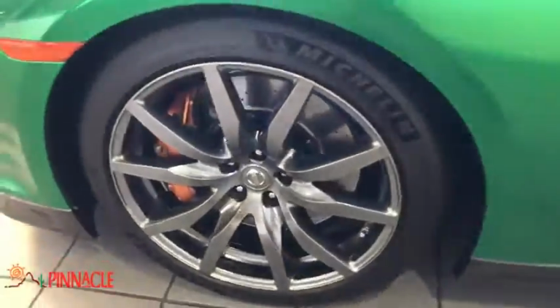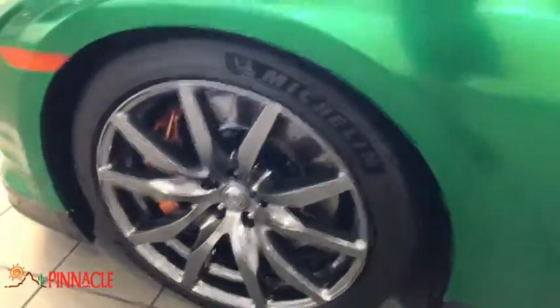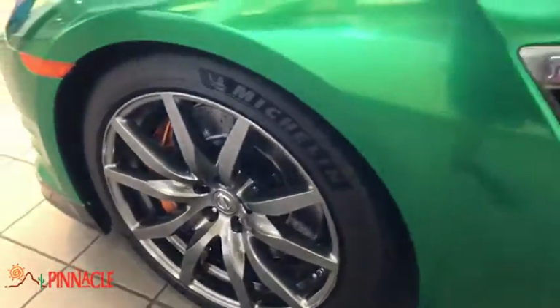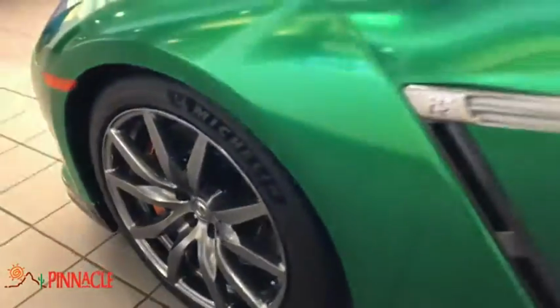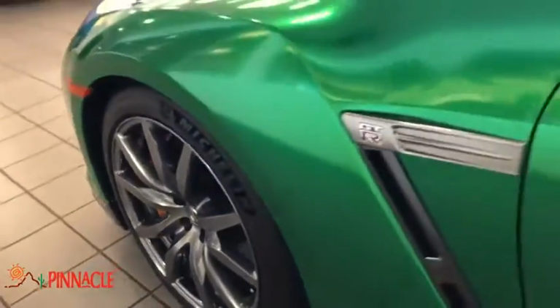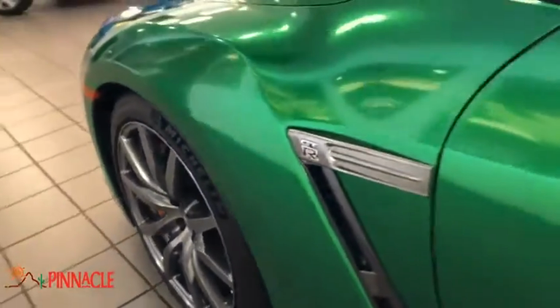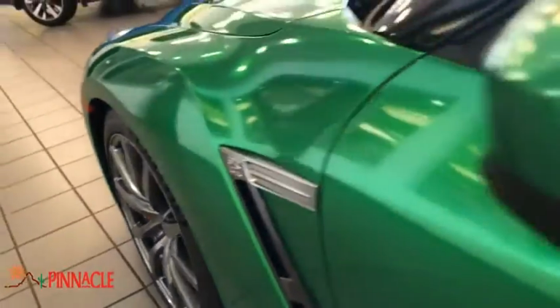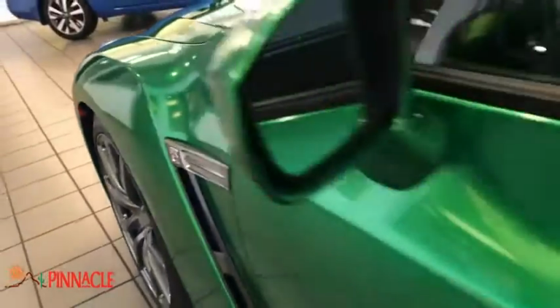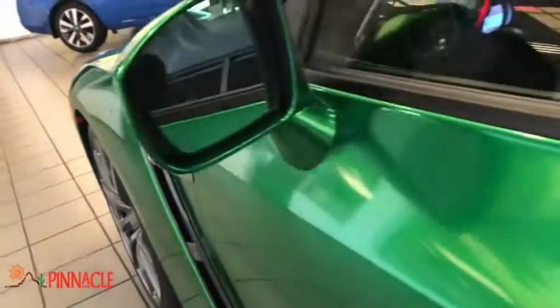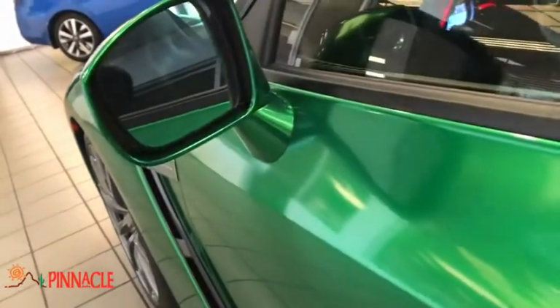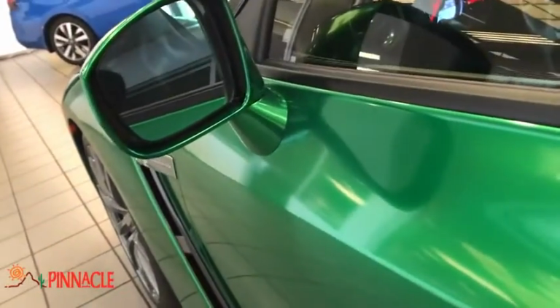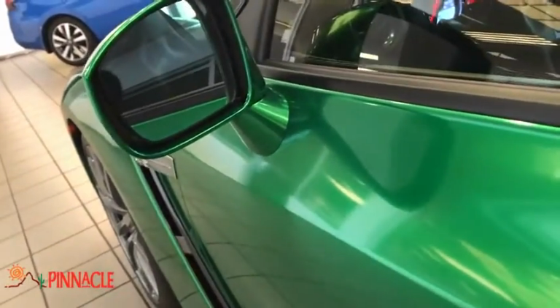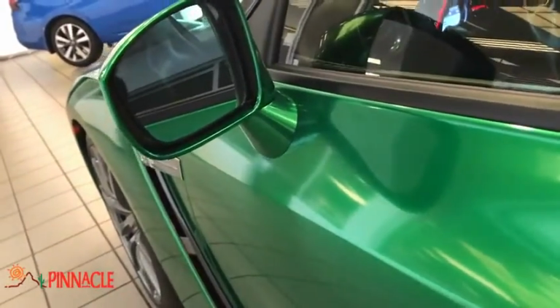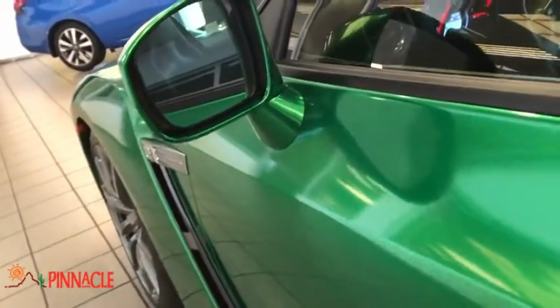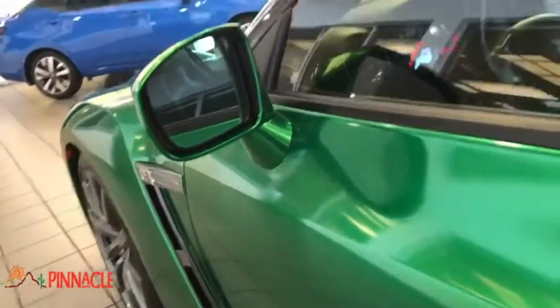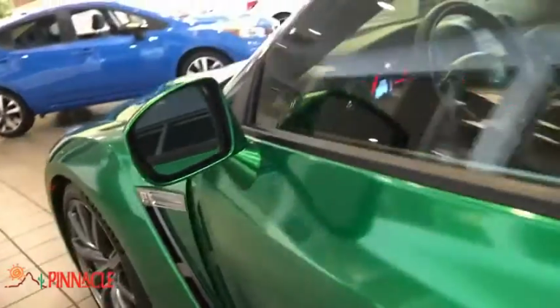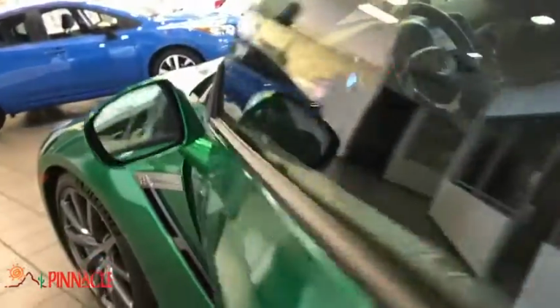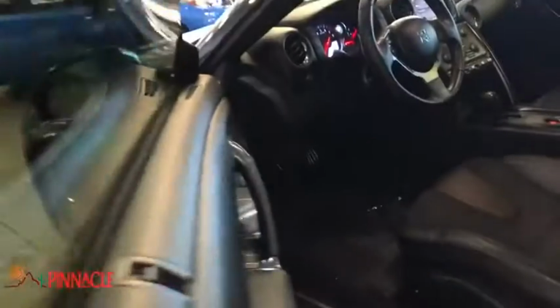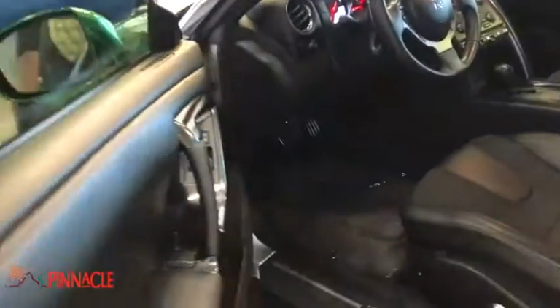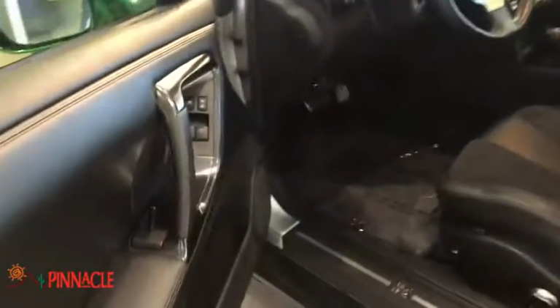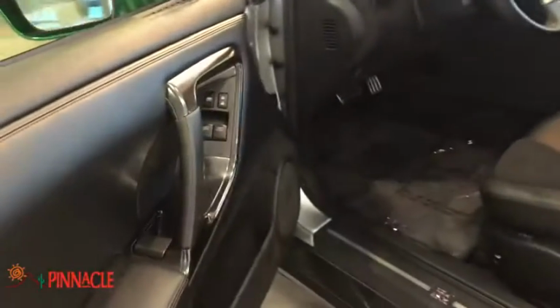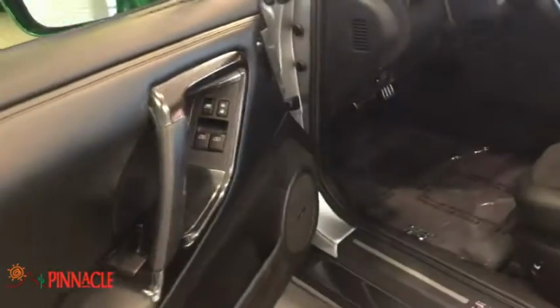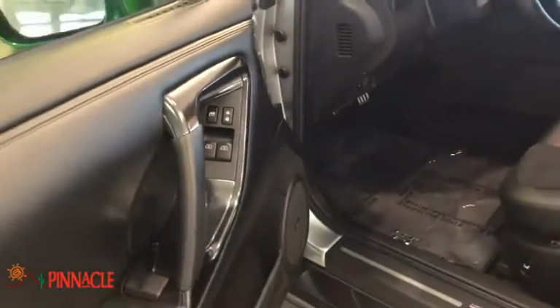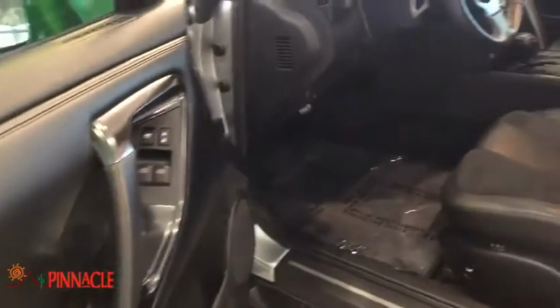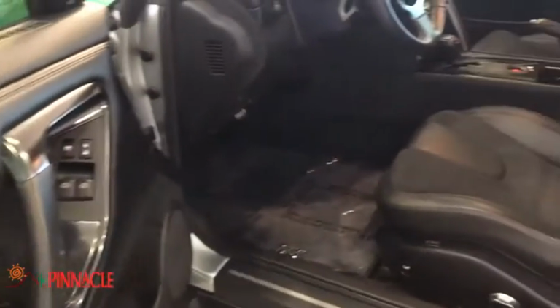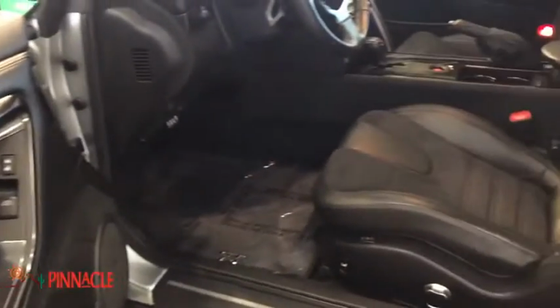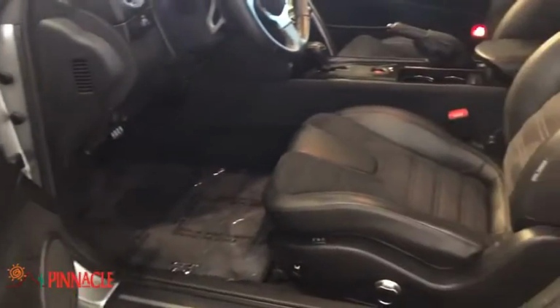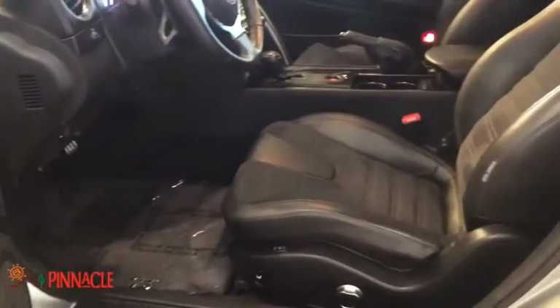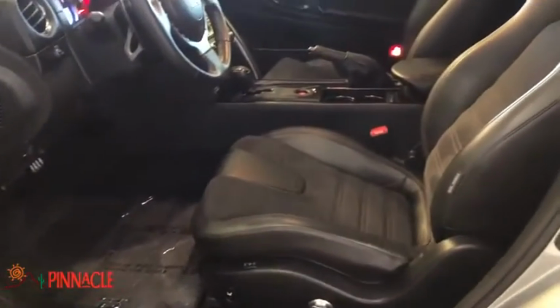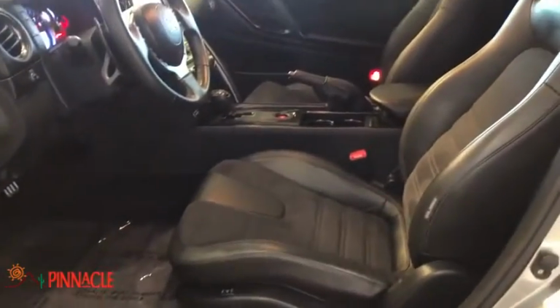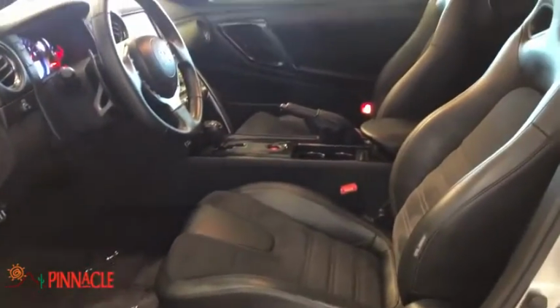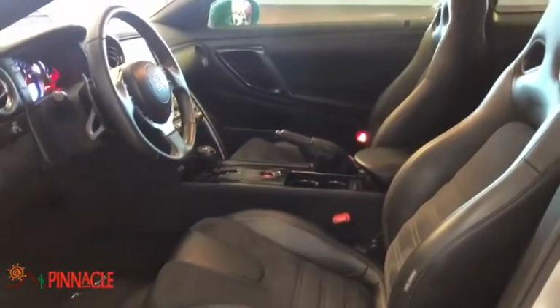Rear window defroster, power windows, security system, electronic stability control, heated front seats, trip computer, tachometer, satellite radio, panic alarm, brake assist, overhead console.